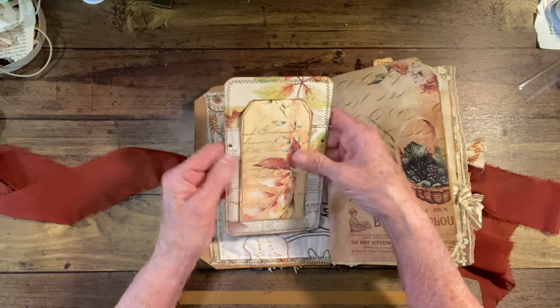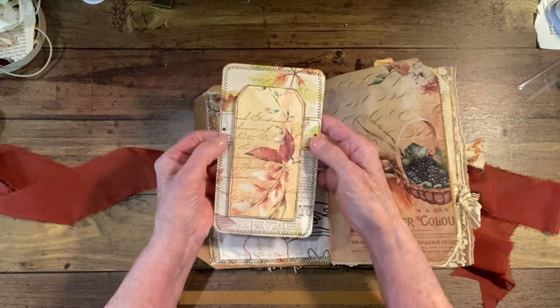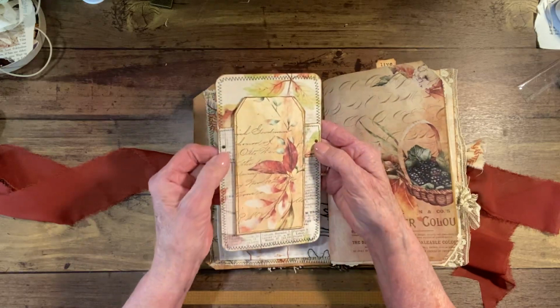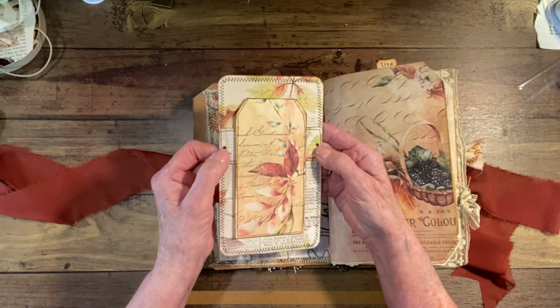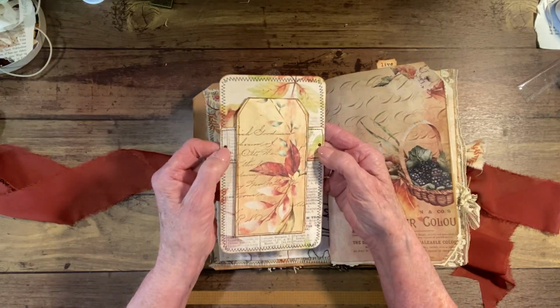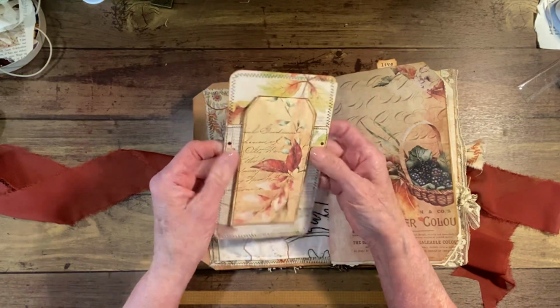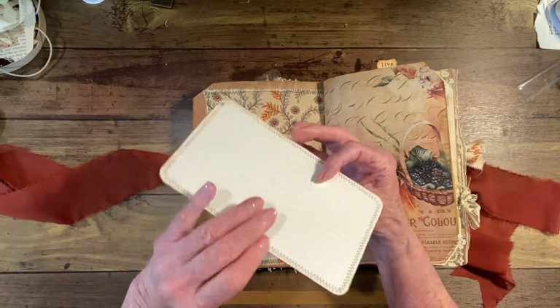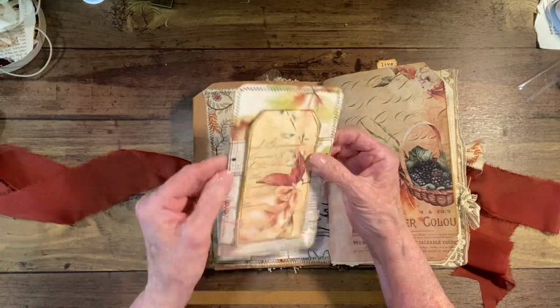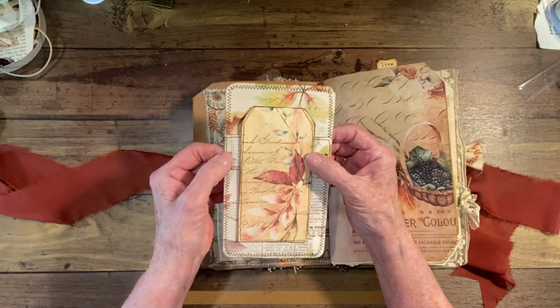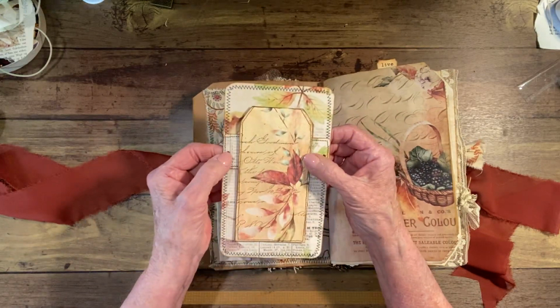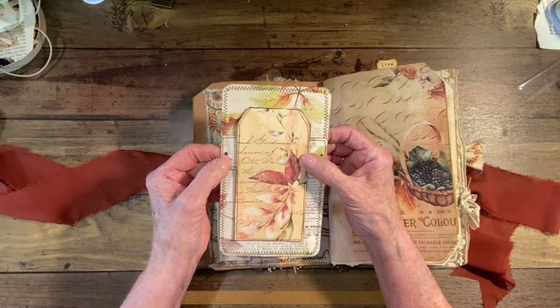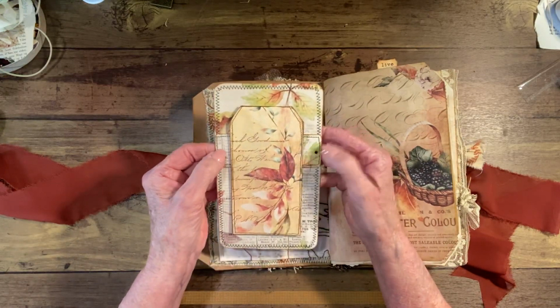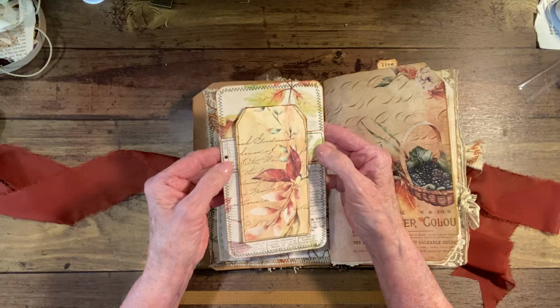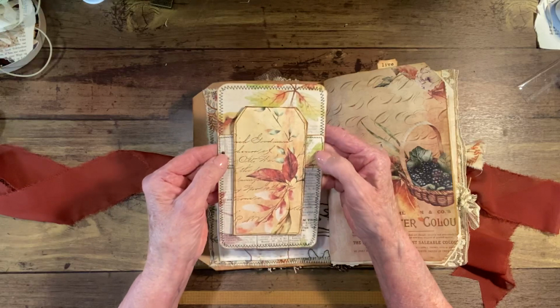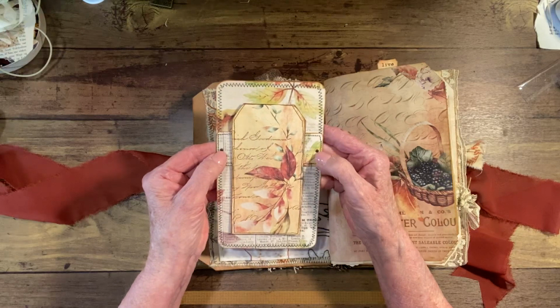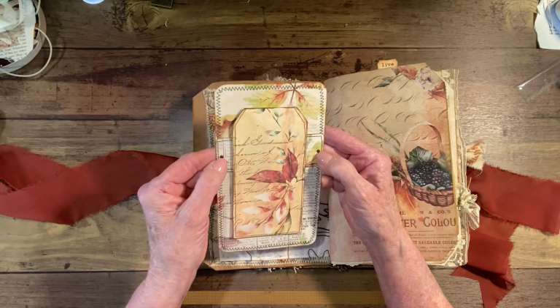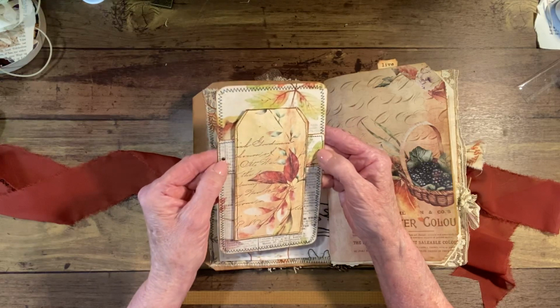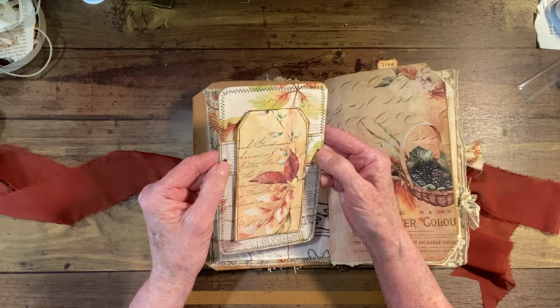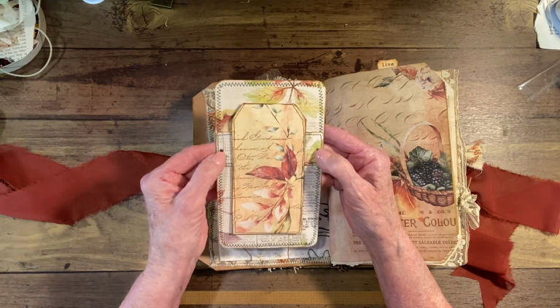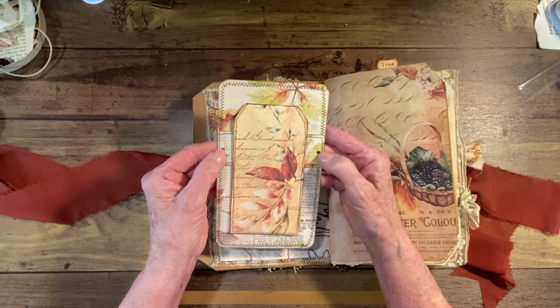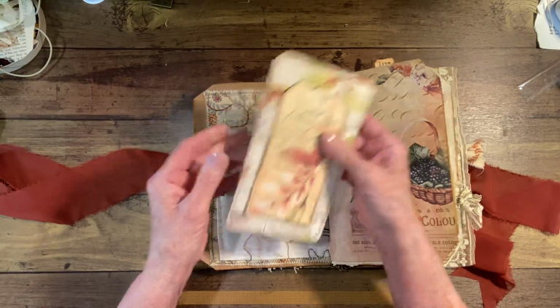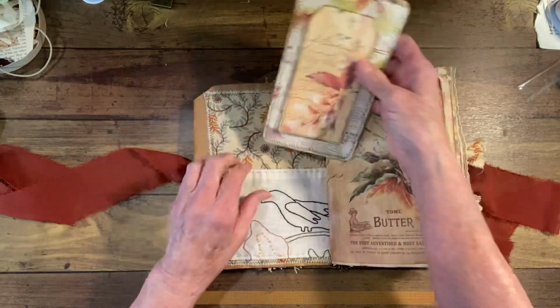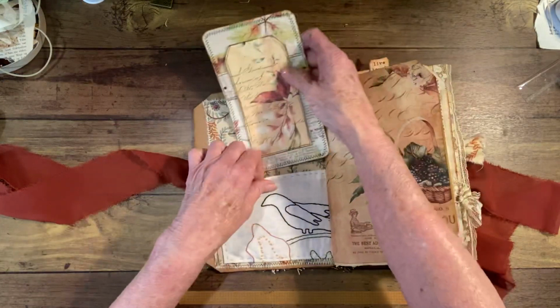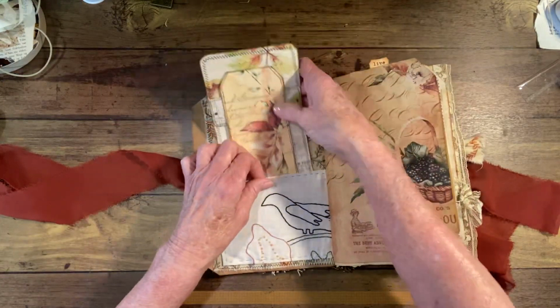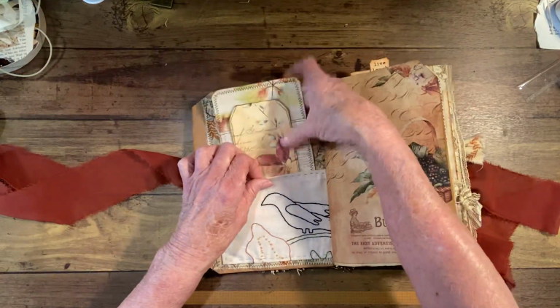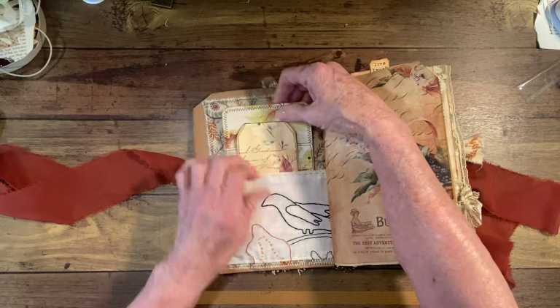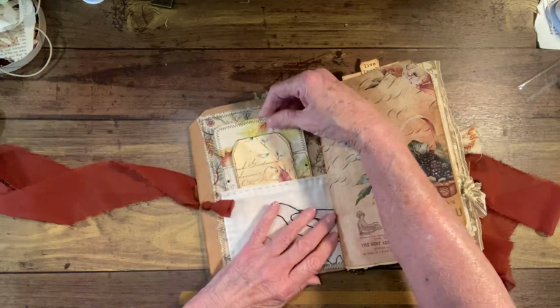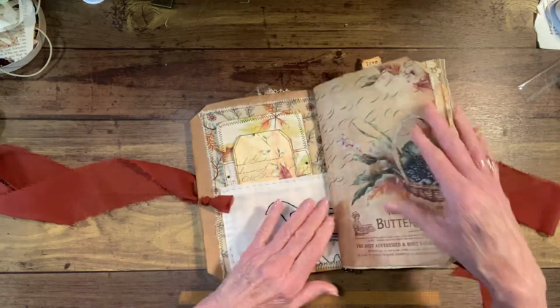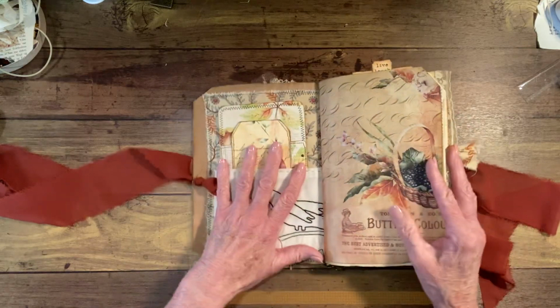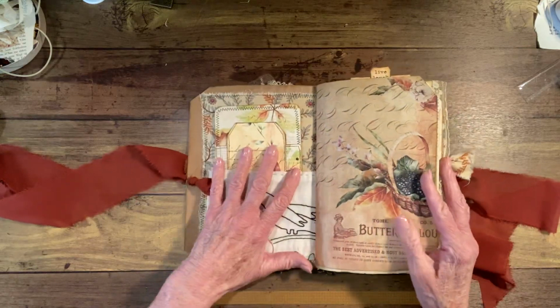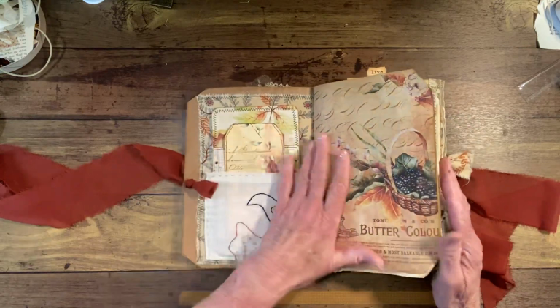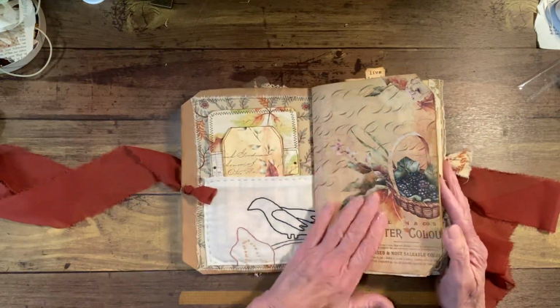These are the little Tim Holtz — what do you call them — brads with the little looks-like screws. They're very, very small. I did not know that when I purchased them.